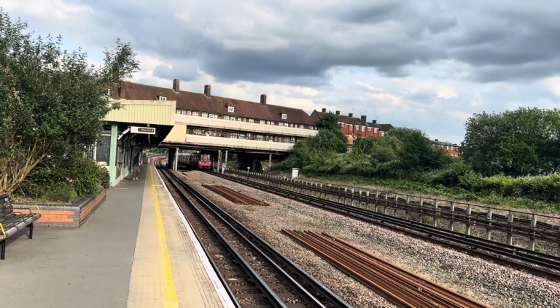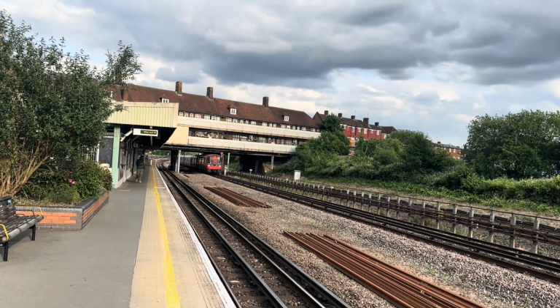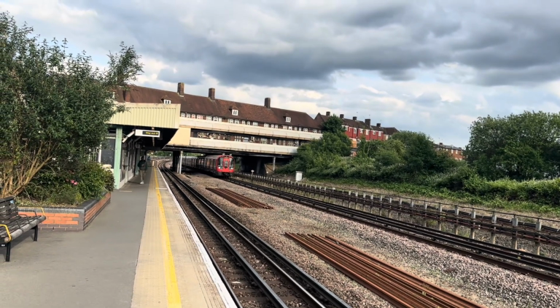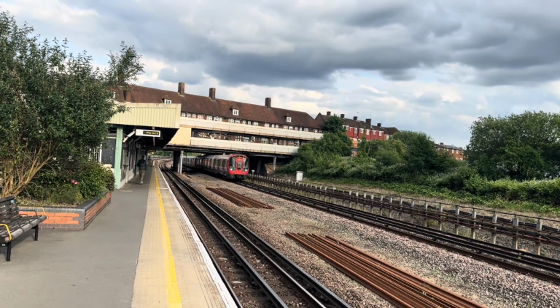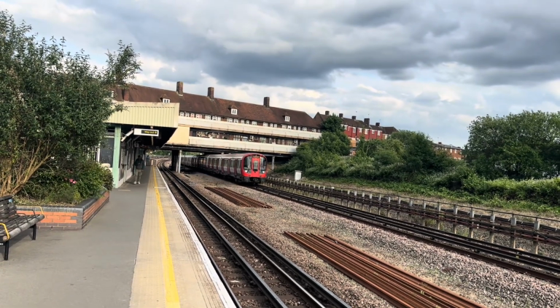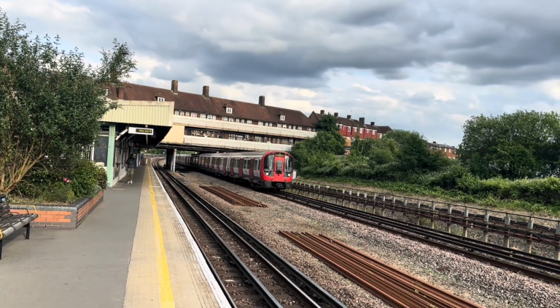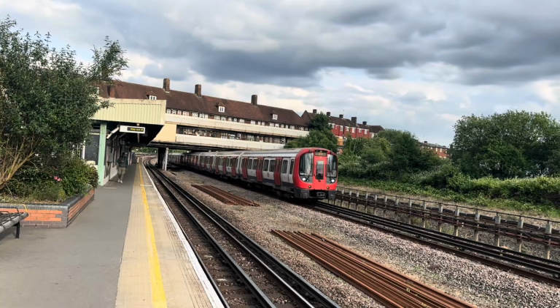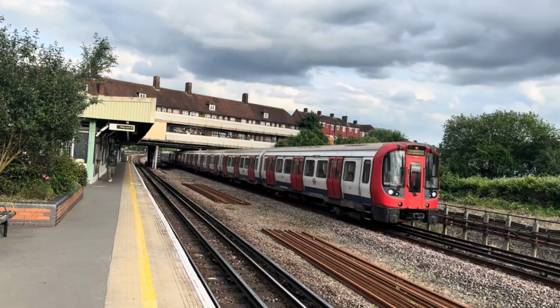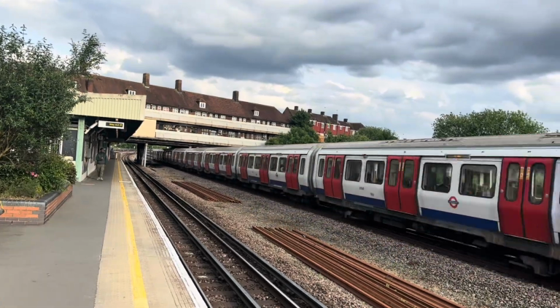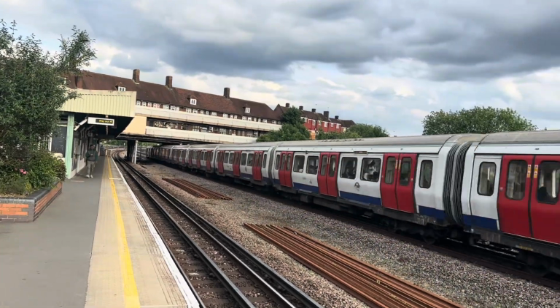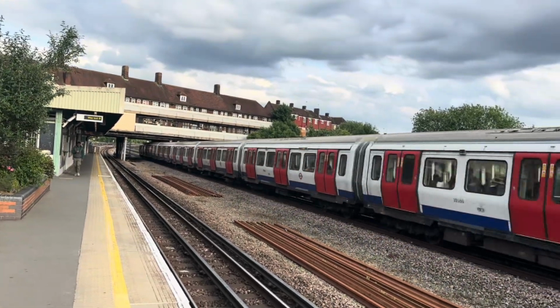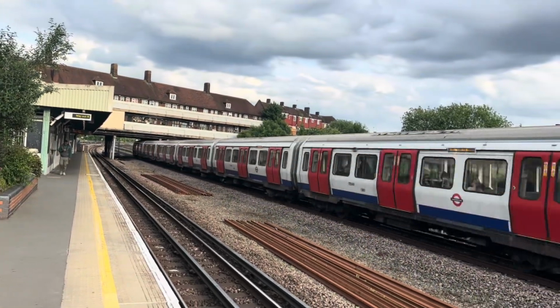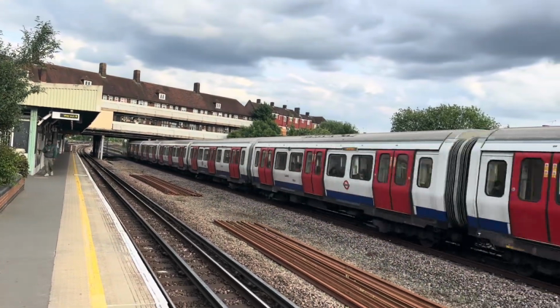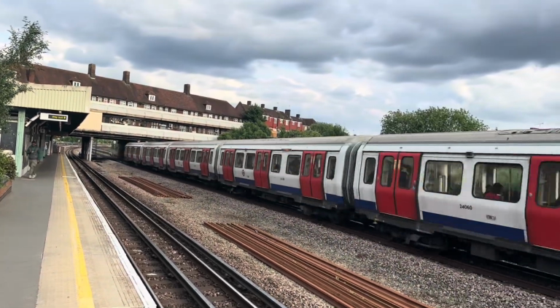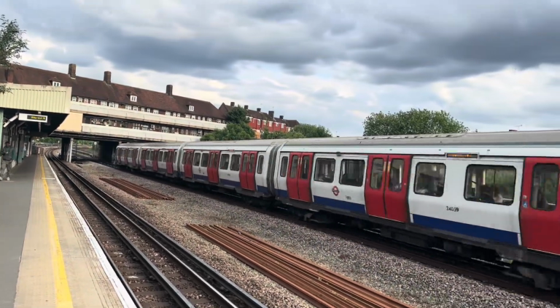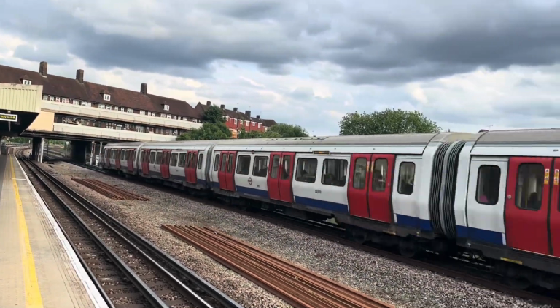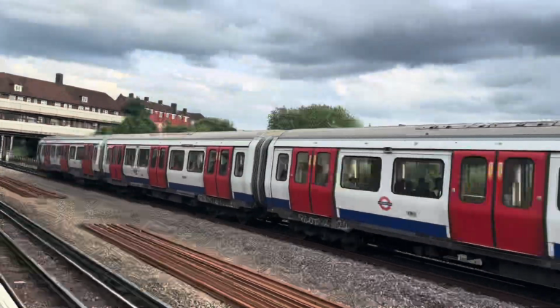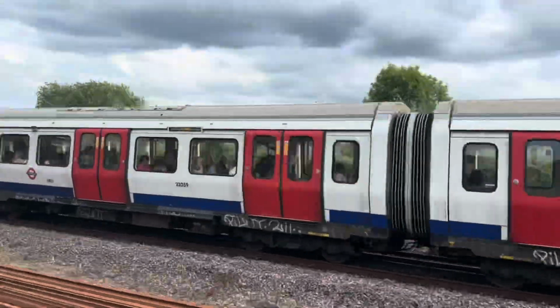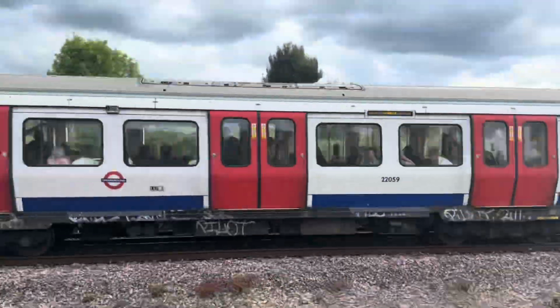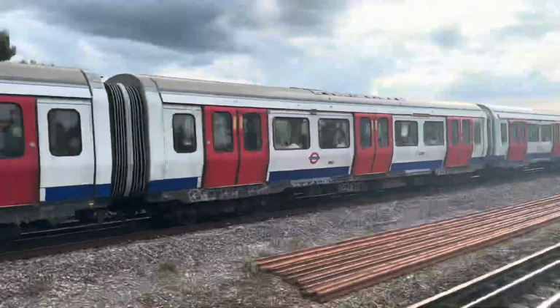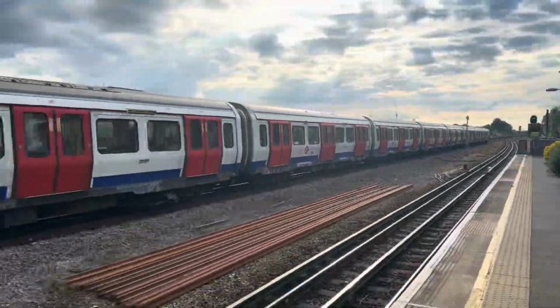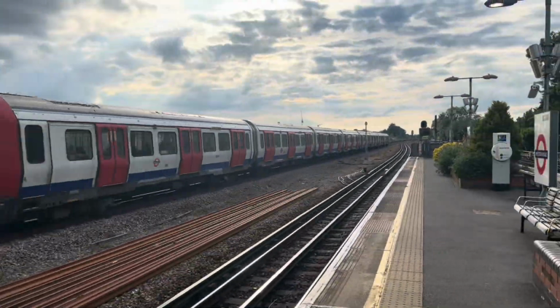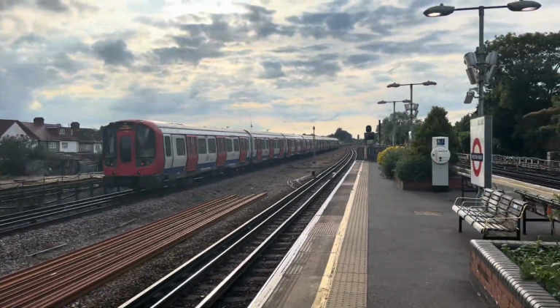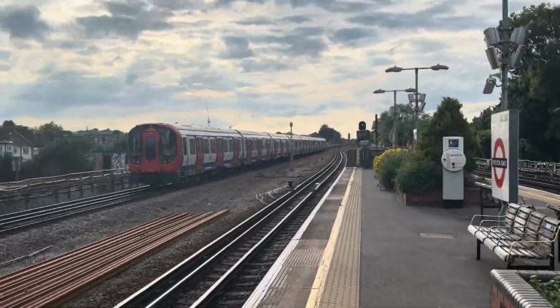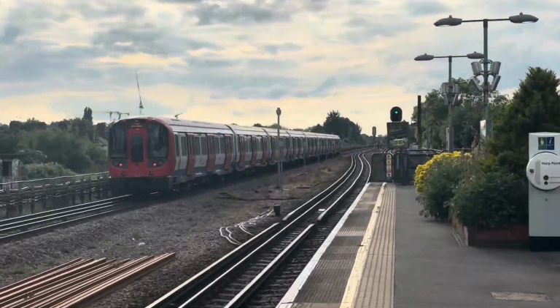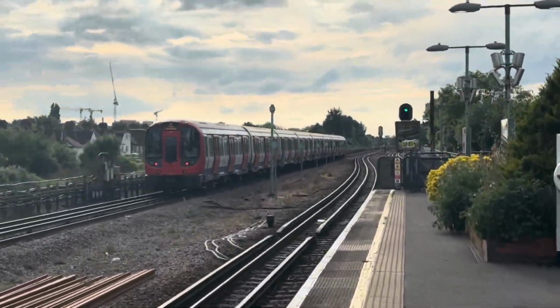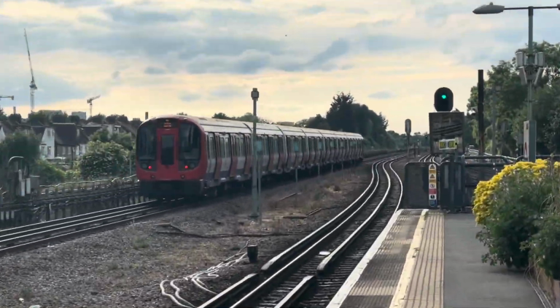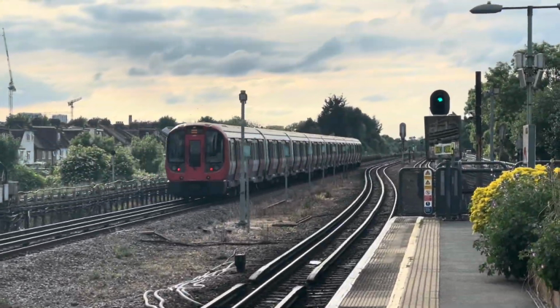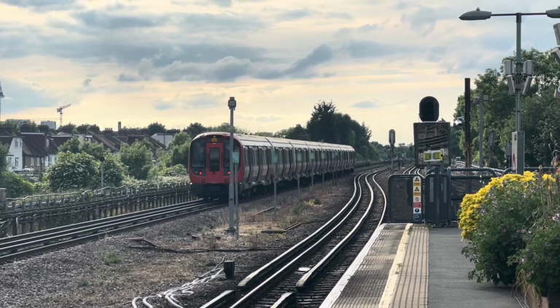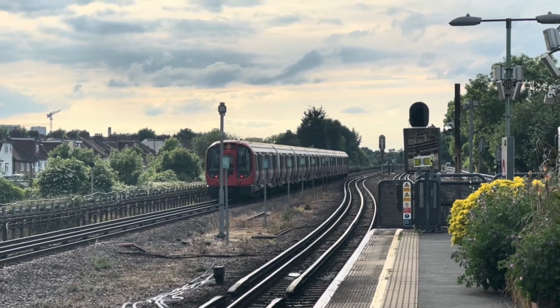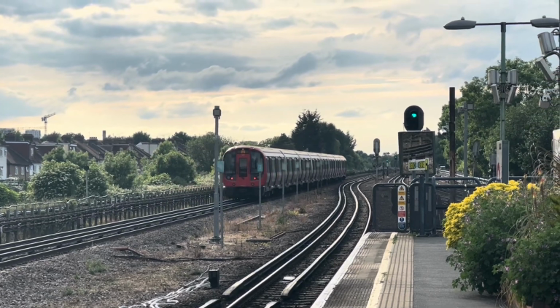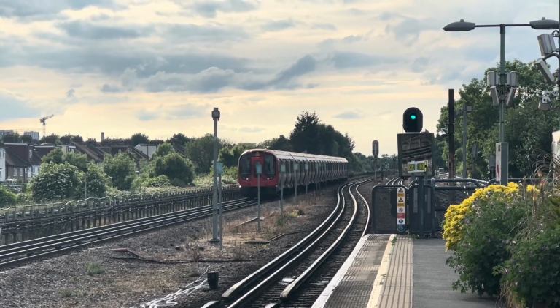Friday the 30th of May 2025 marked the end of 93 years of traditional colour-light signals being used on the Metropolitan Line between Finchley Road and Preston Road, with communications-based train control (CBTC) operation starting from Monday.